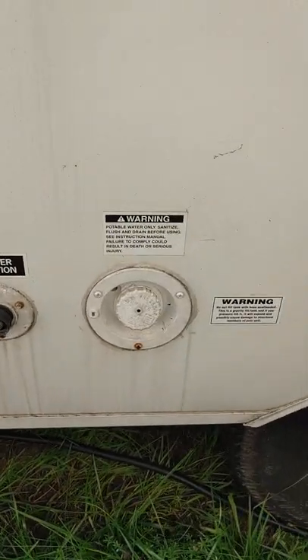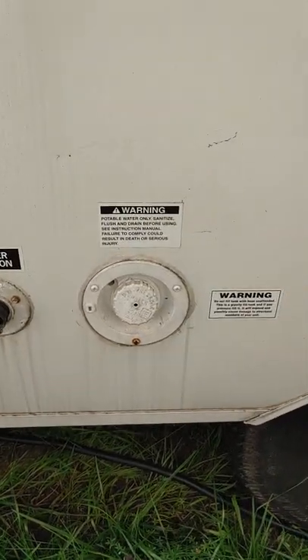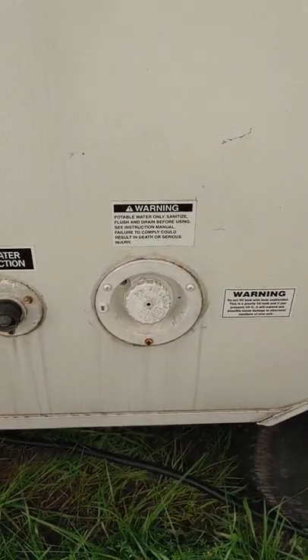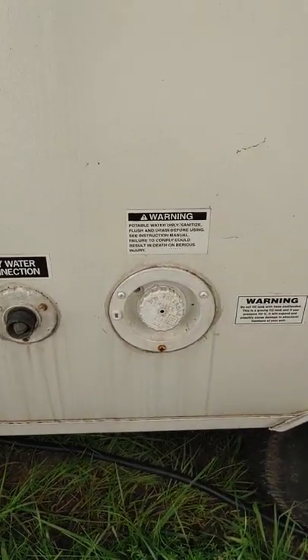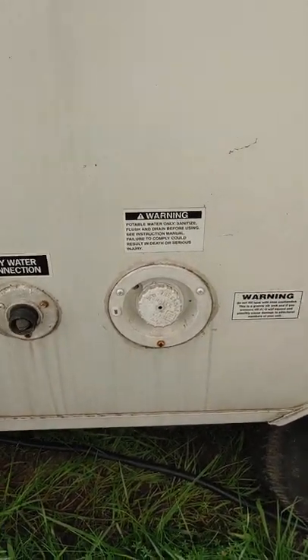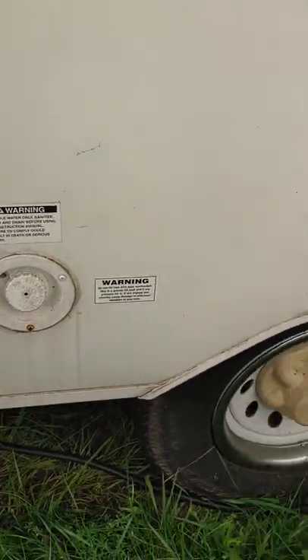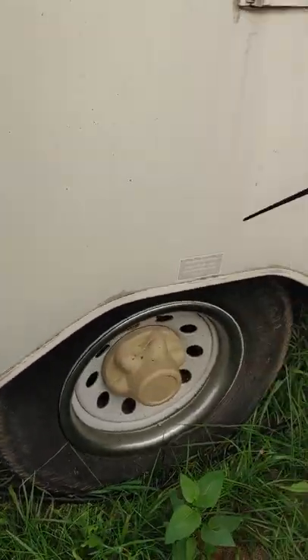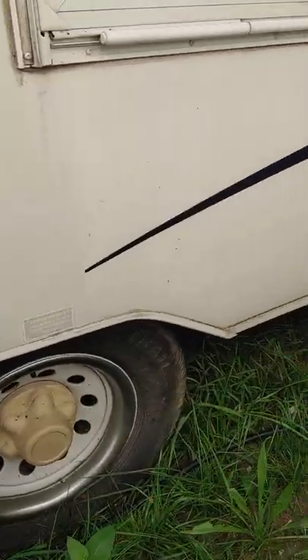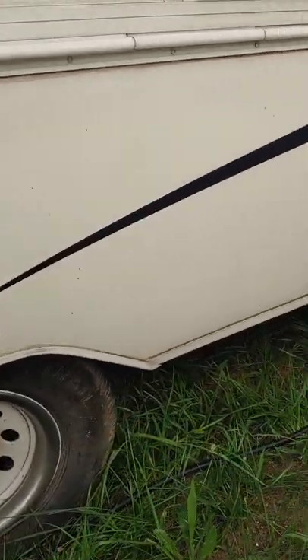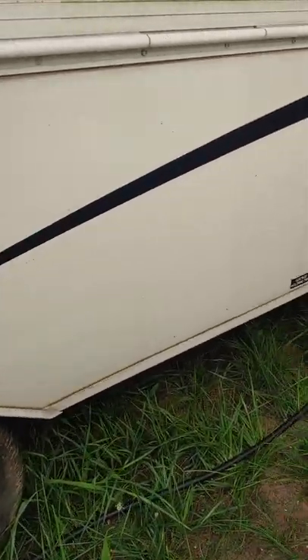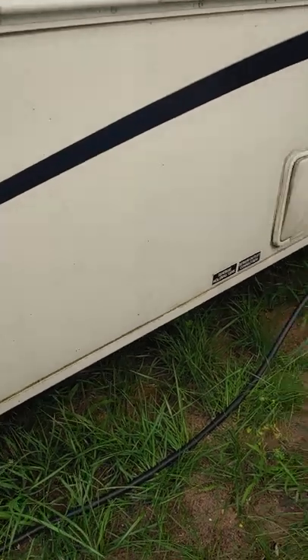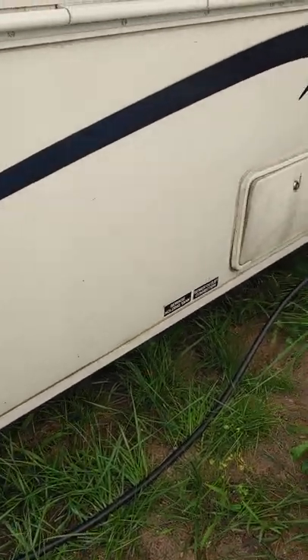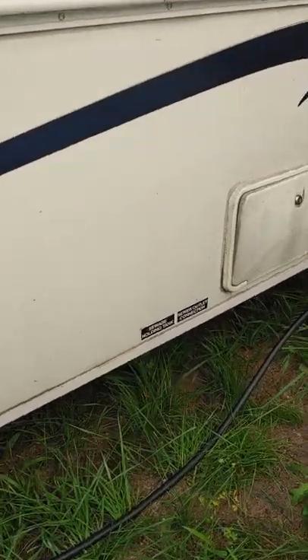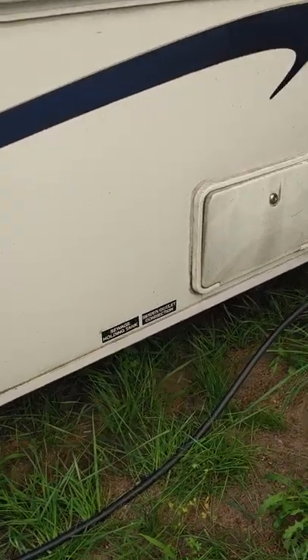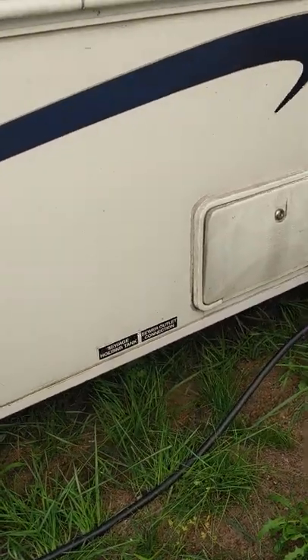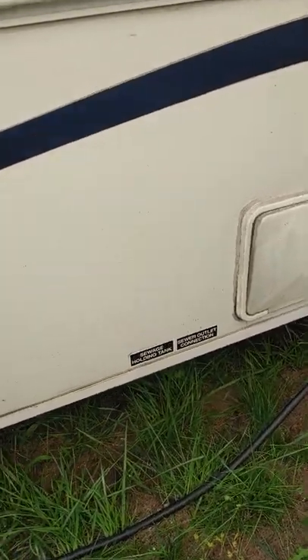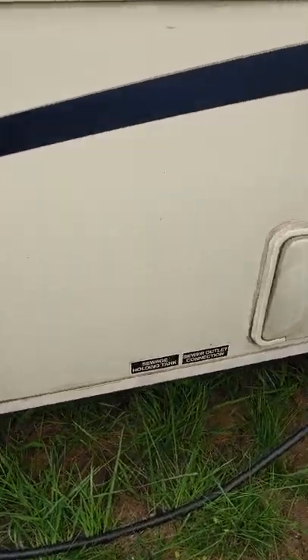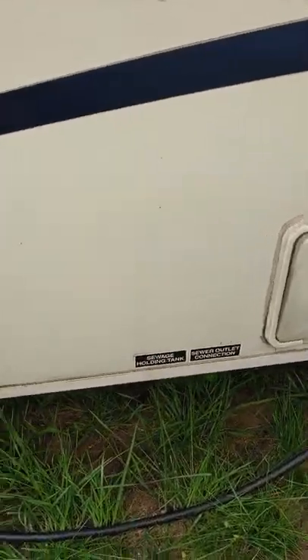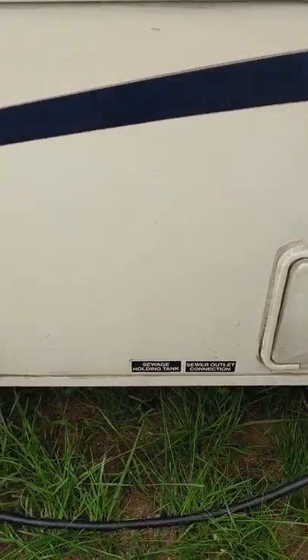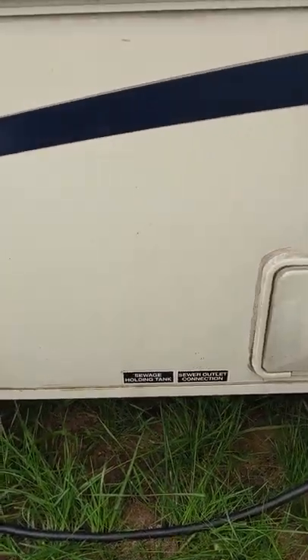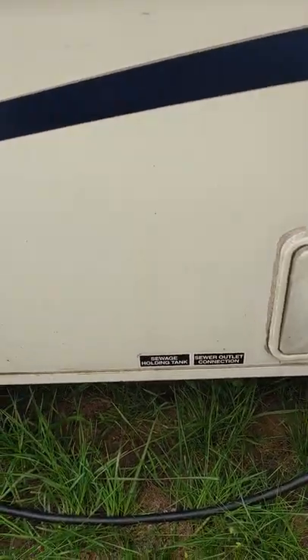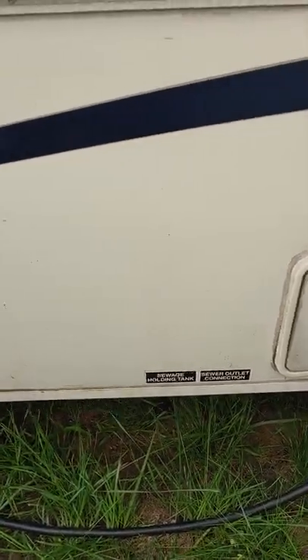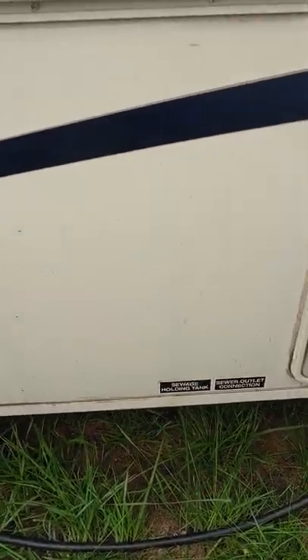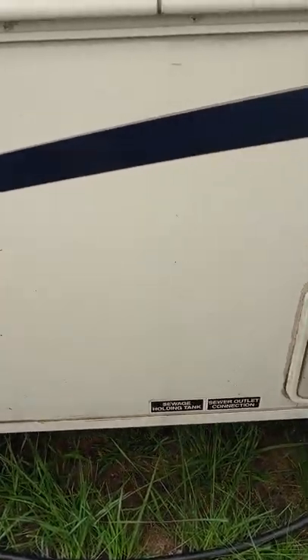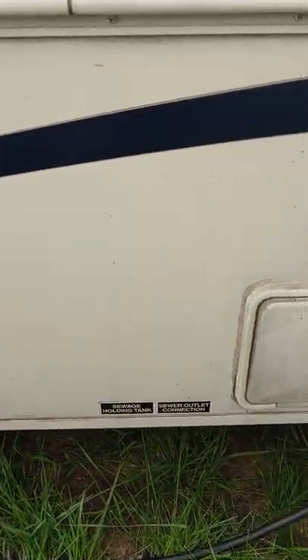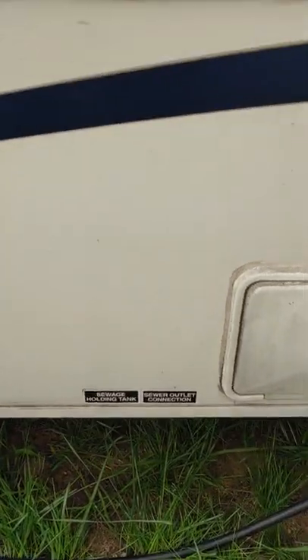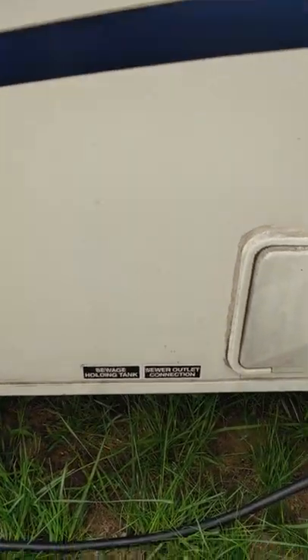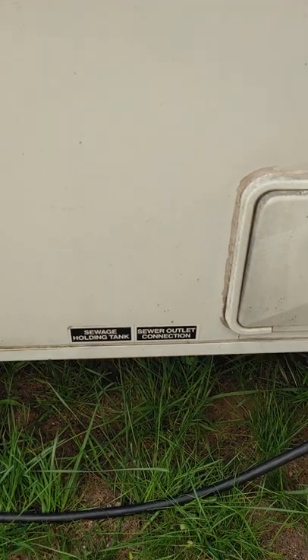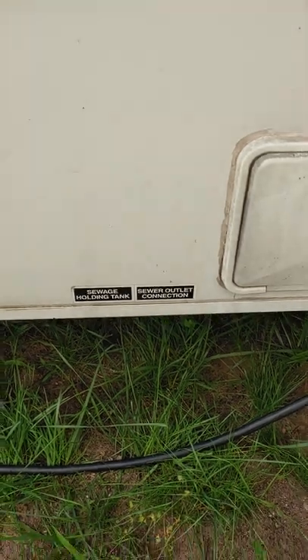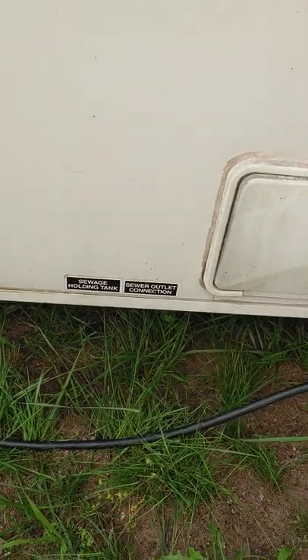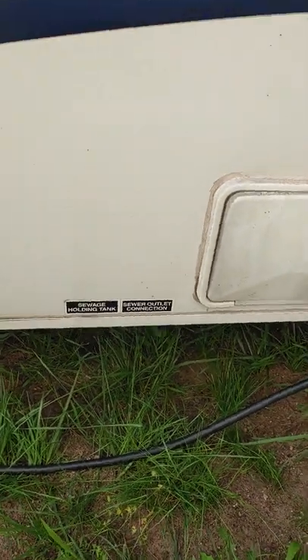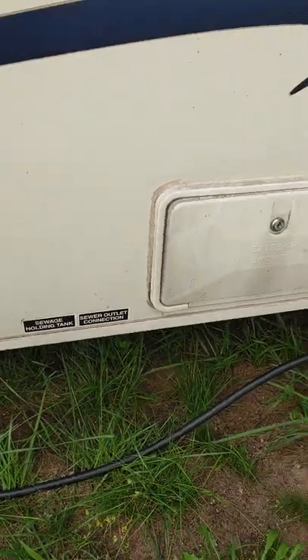There's the portable water tank. And over here we got the sewage — the brown, the gray water, and the black water connections.